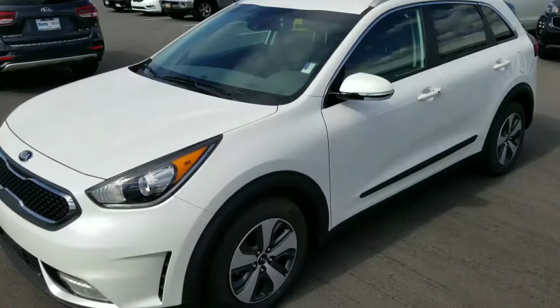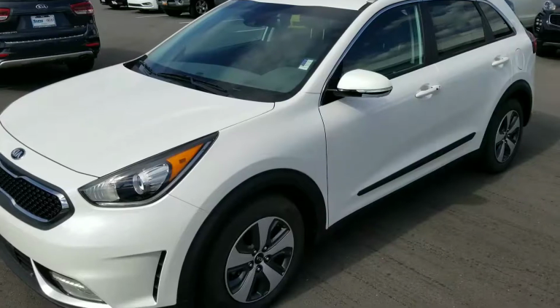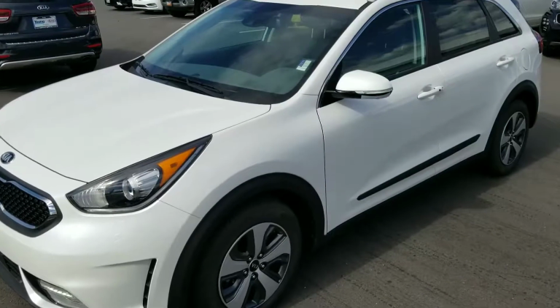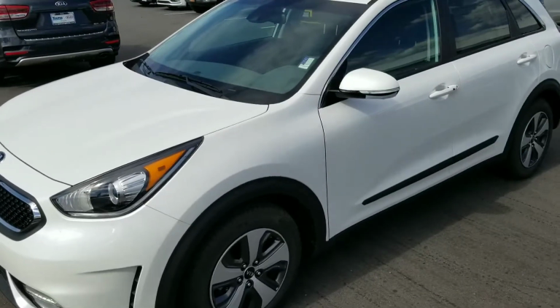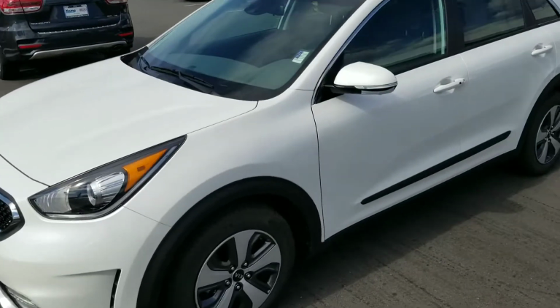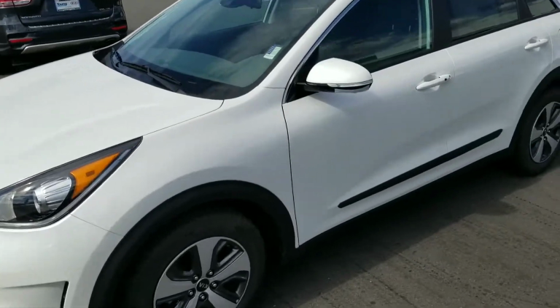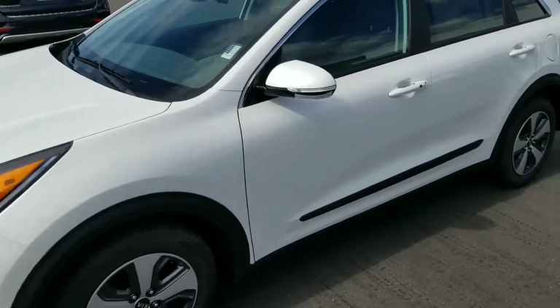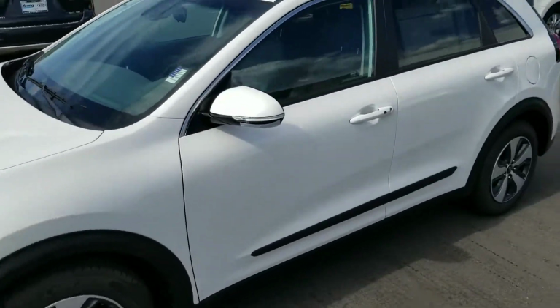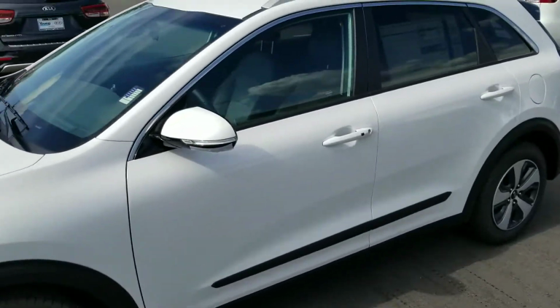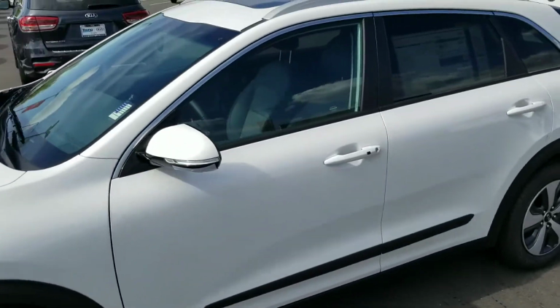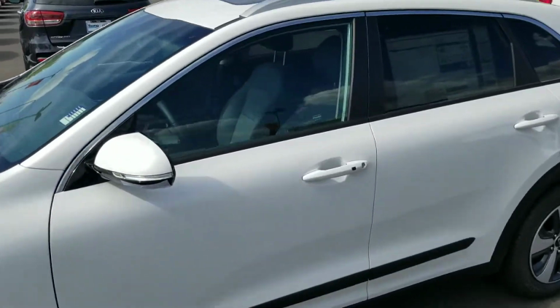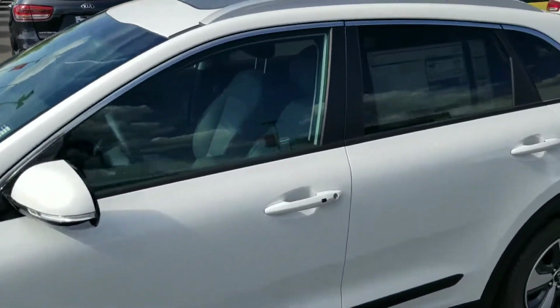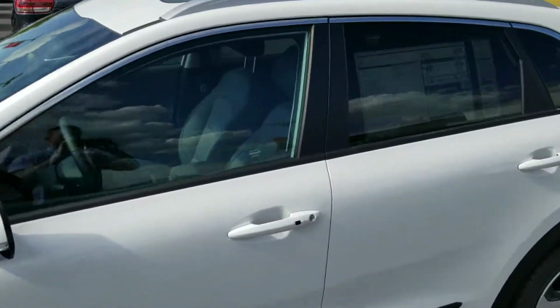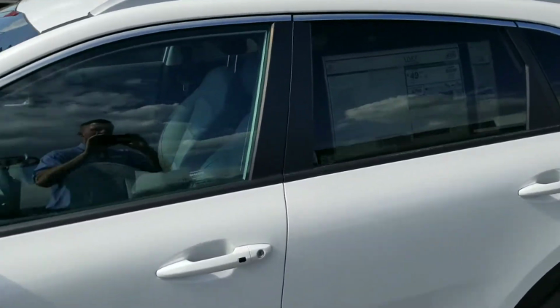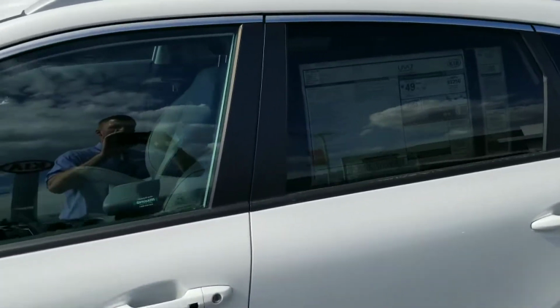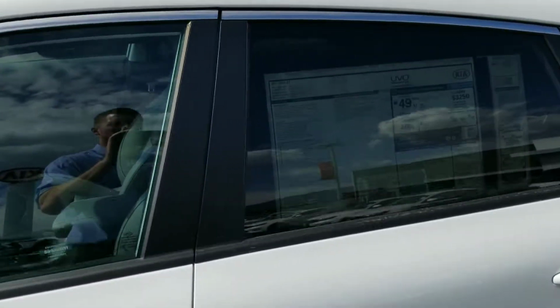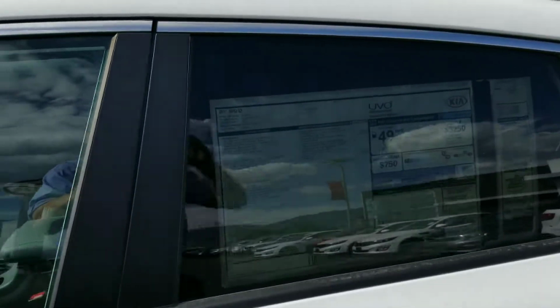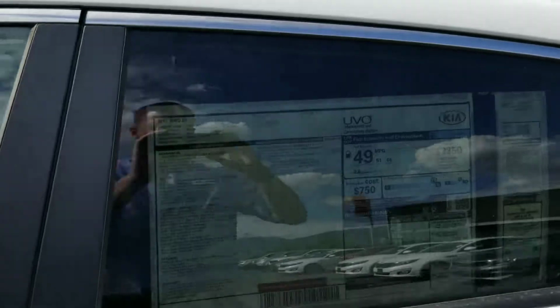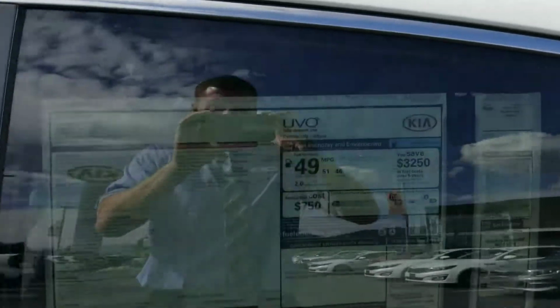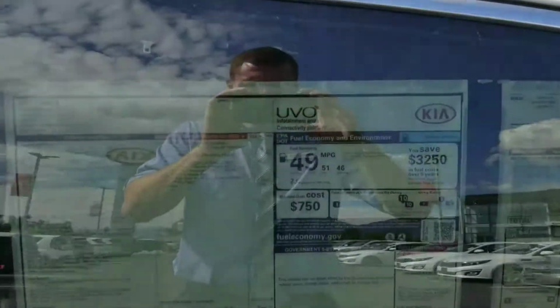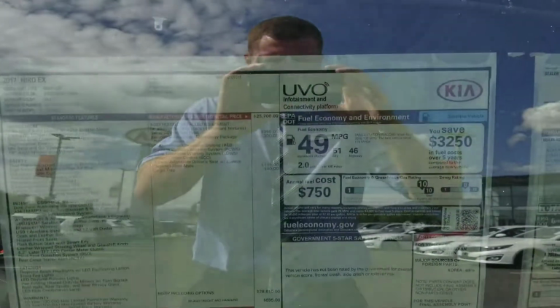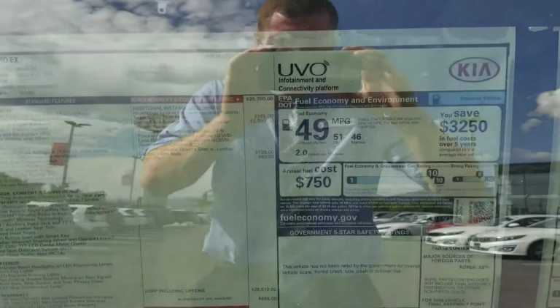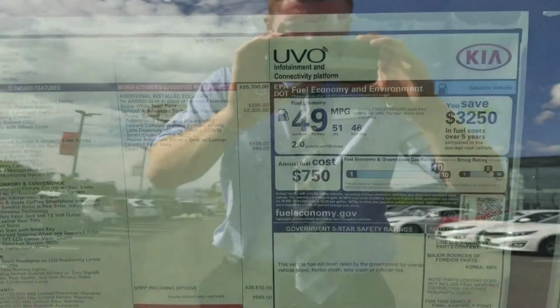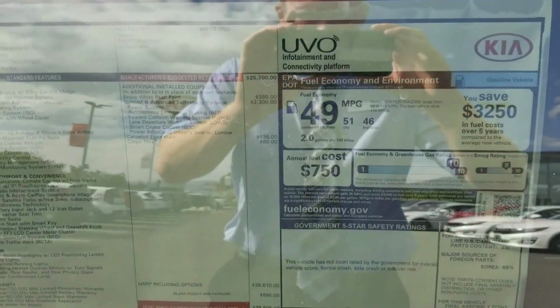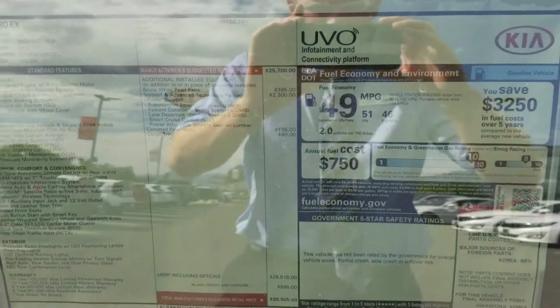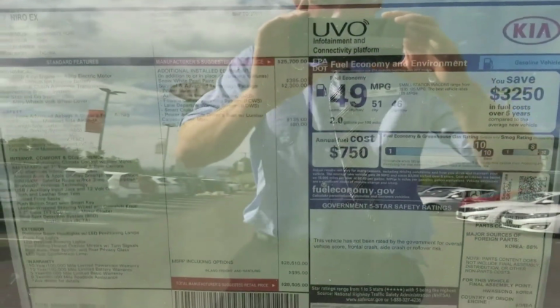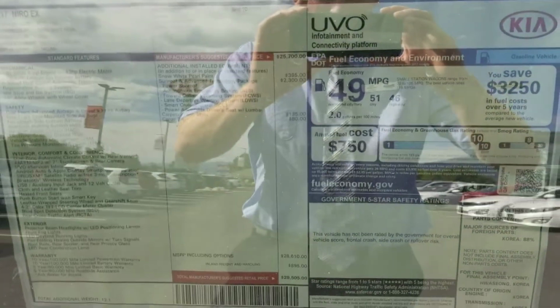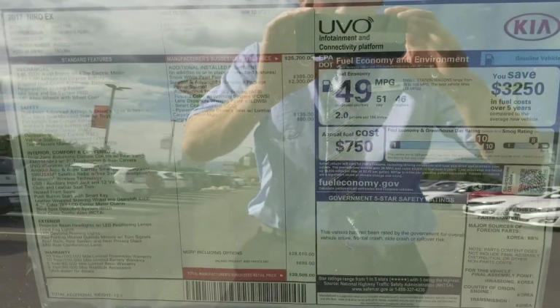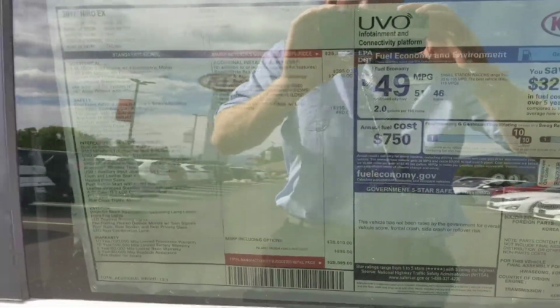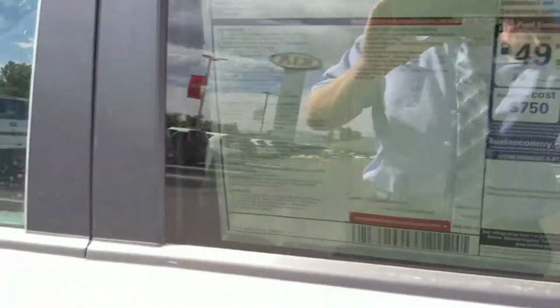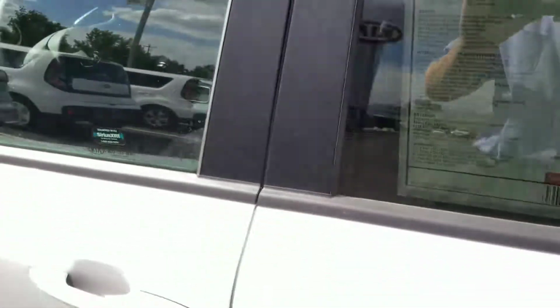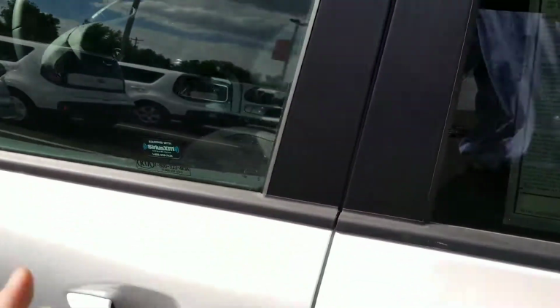Hey, this is Josh over at Young Kia. I wanted to send you a quick VIP video of the Kia Niro. I'll show you the sticker here — it shows a combined 49 miles per gallon.